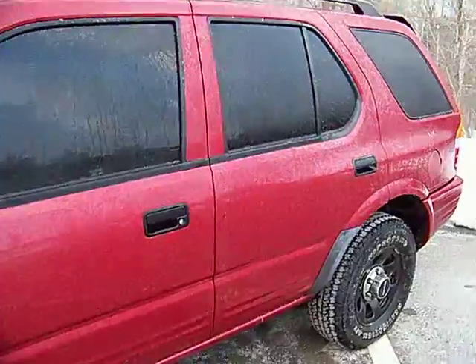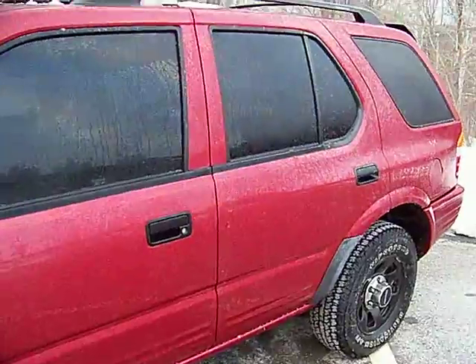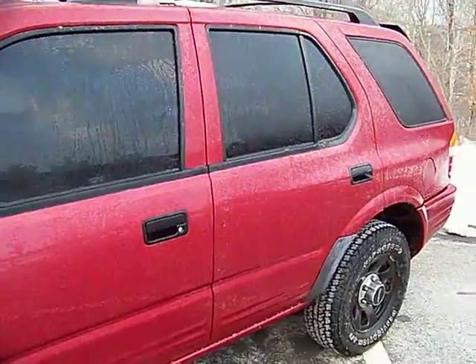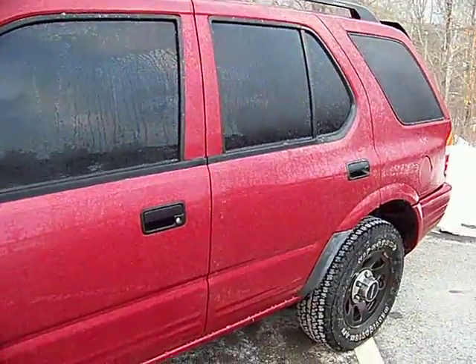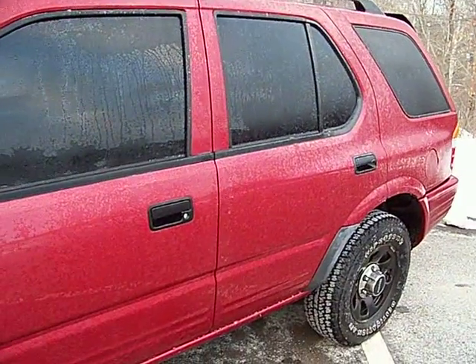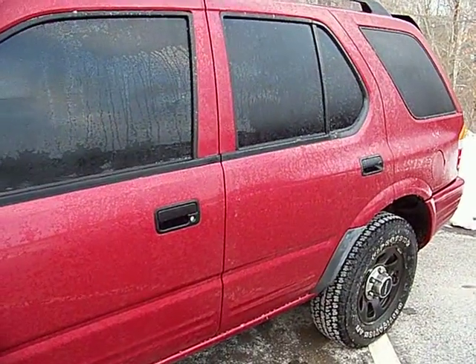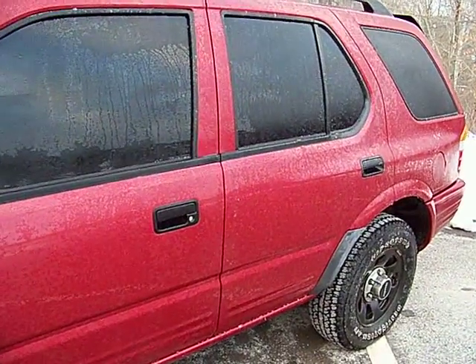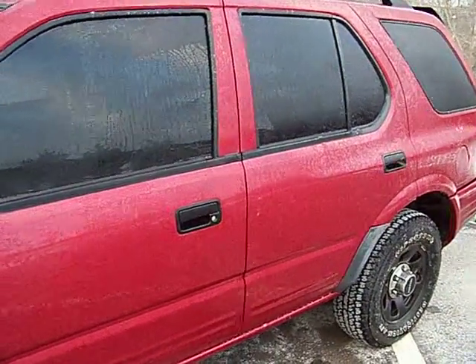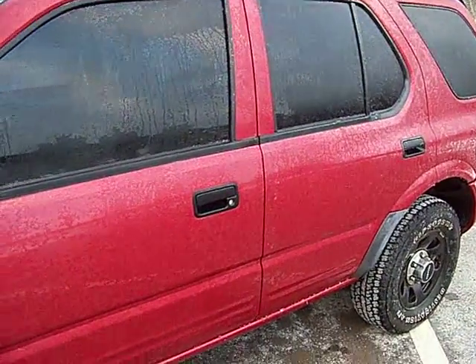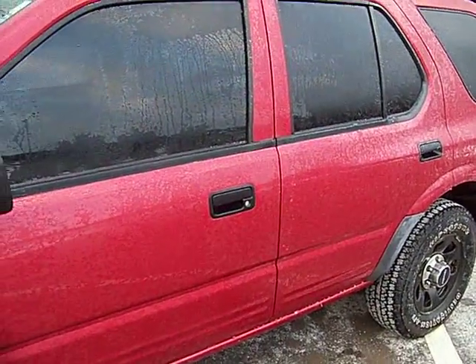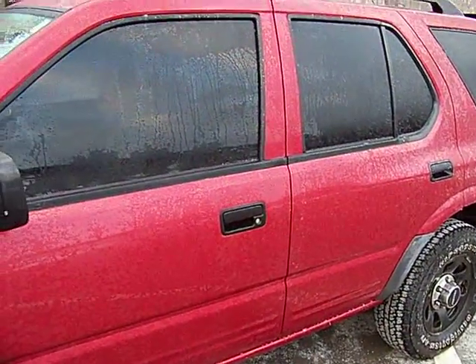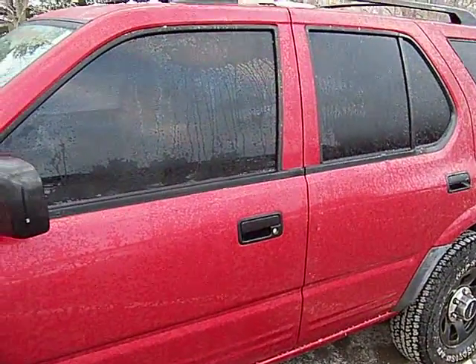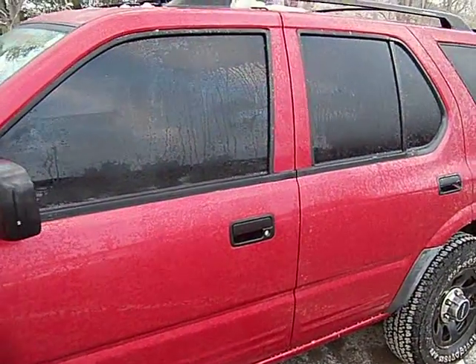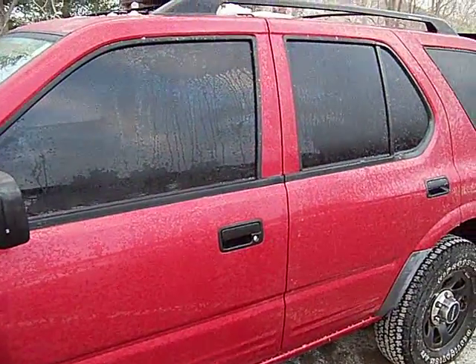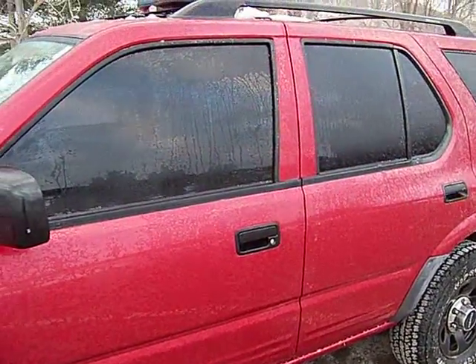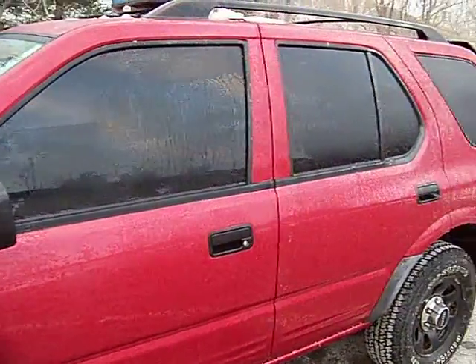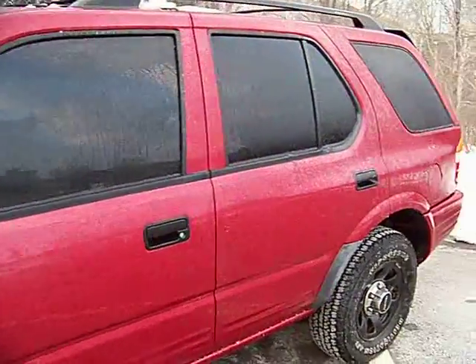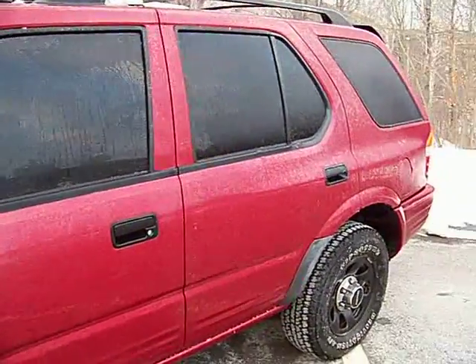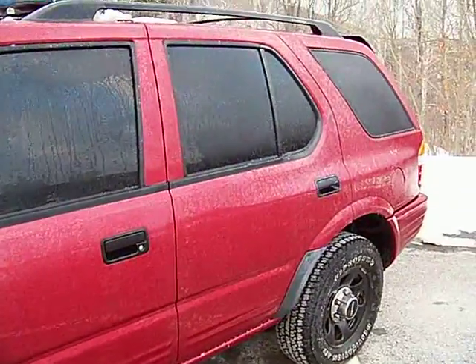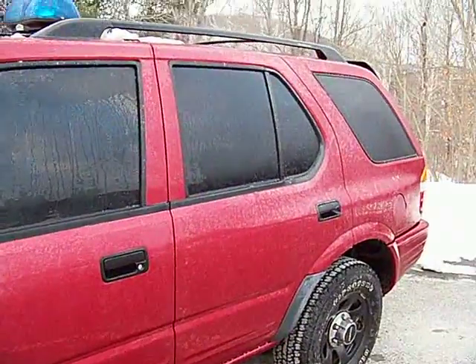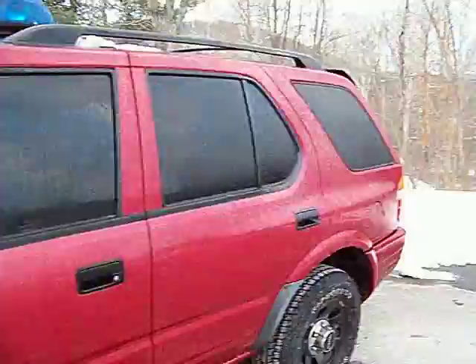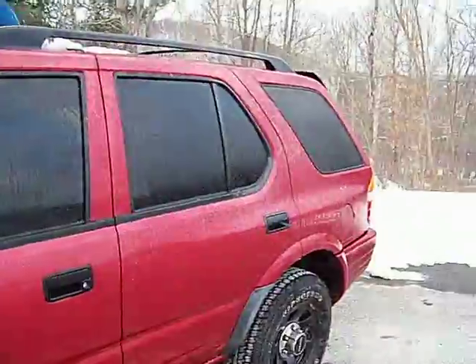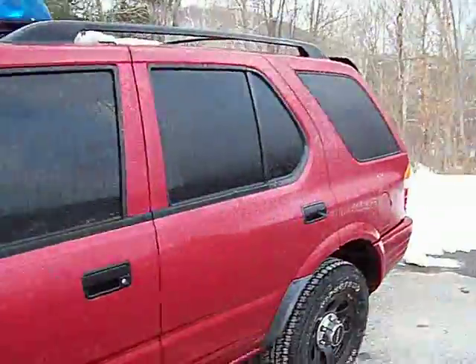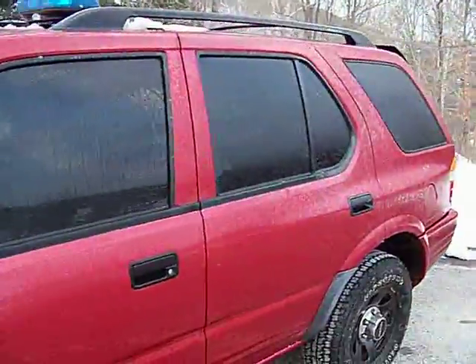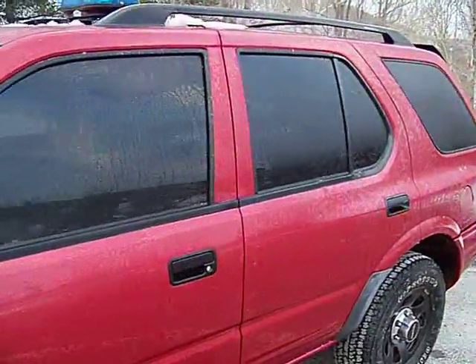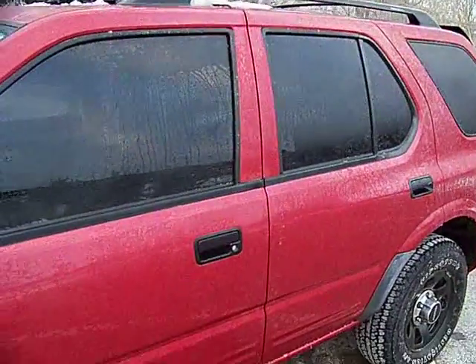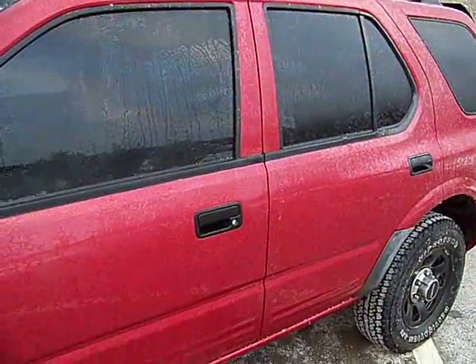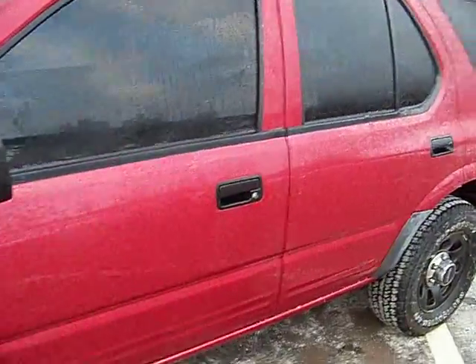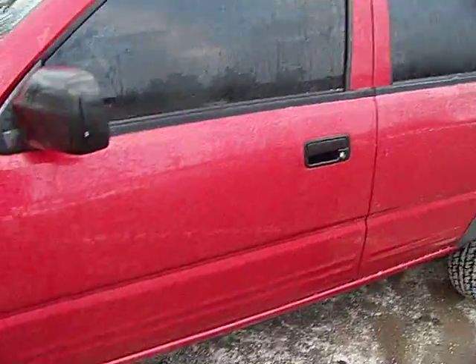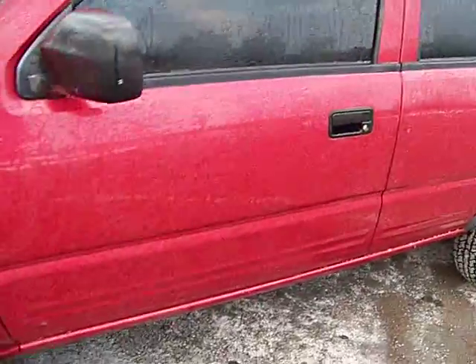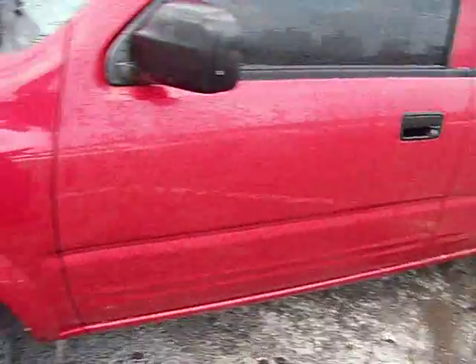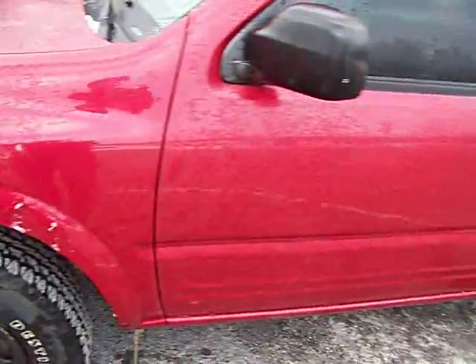Alright, I'm here with the Rodeo. January 20th, Tuesday, 2009. A little icy because I just tried to rinse it off so you can see the damage.